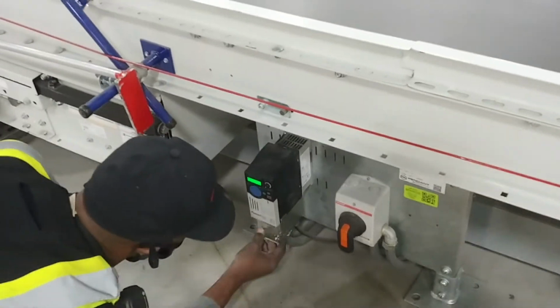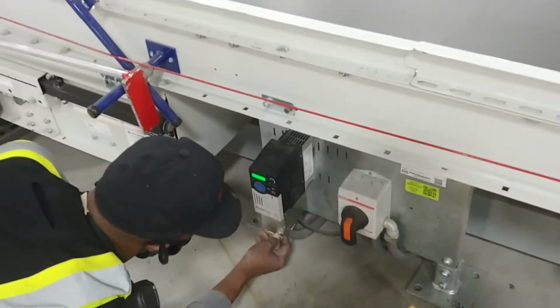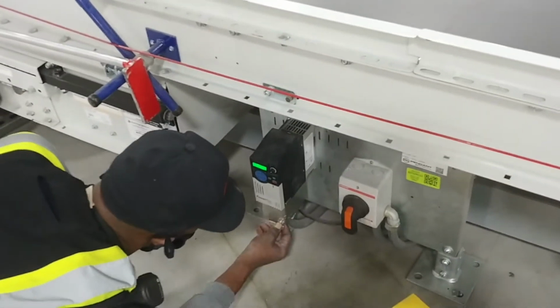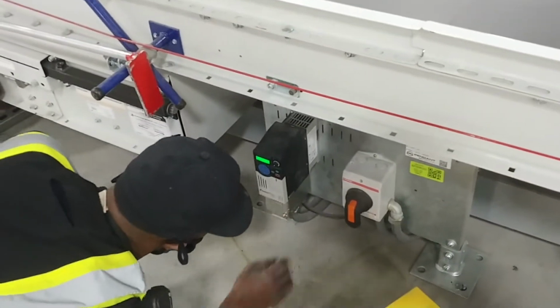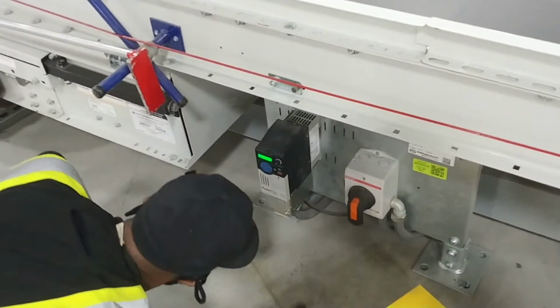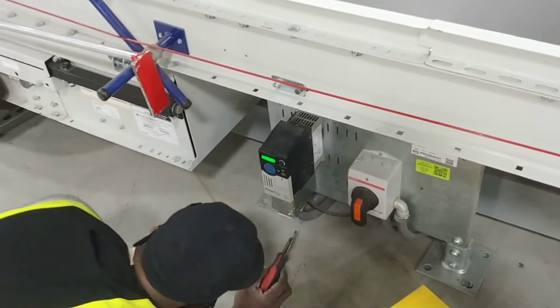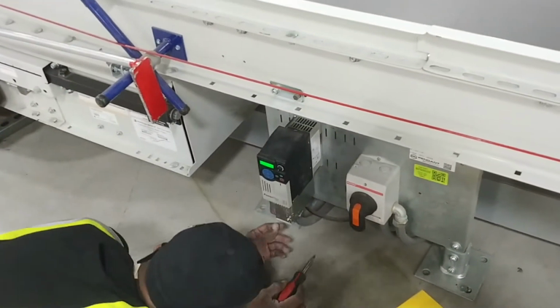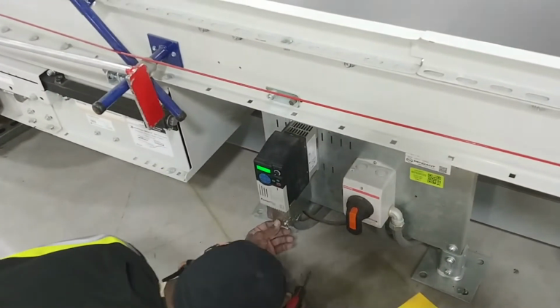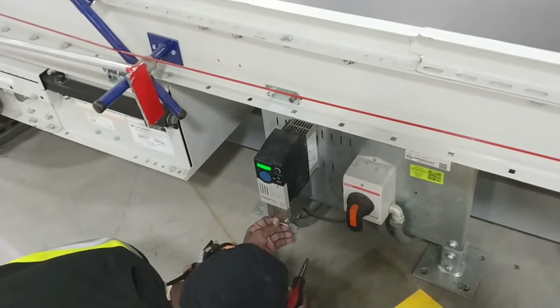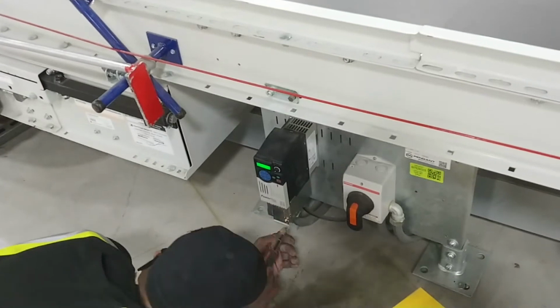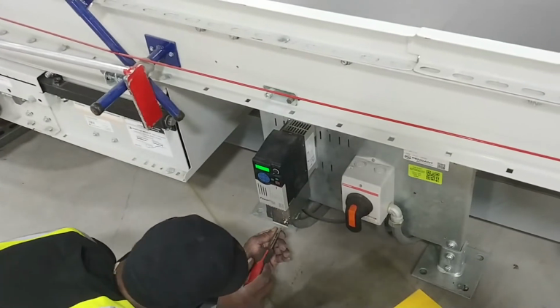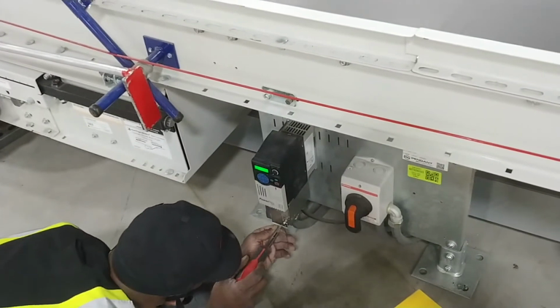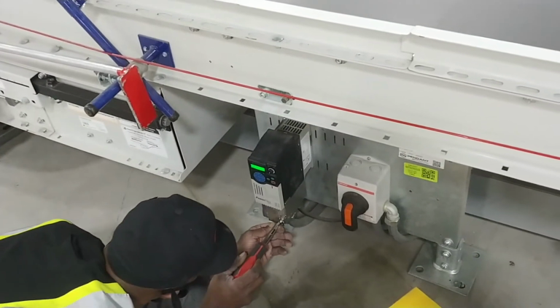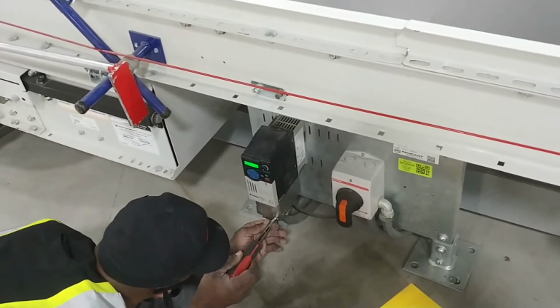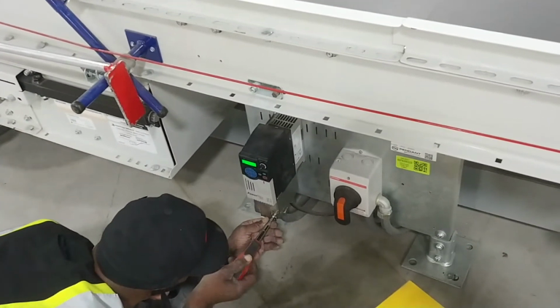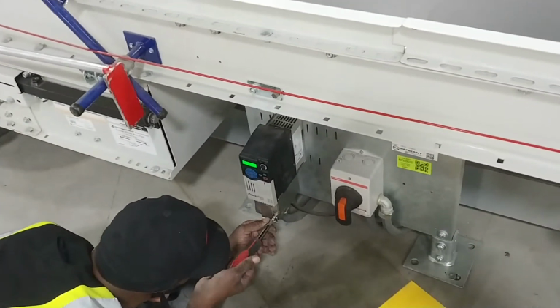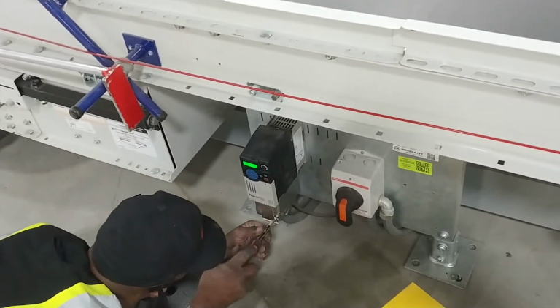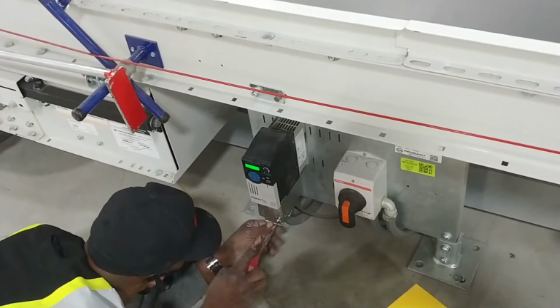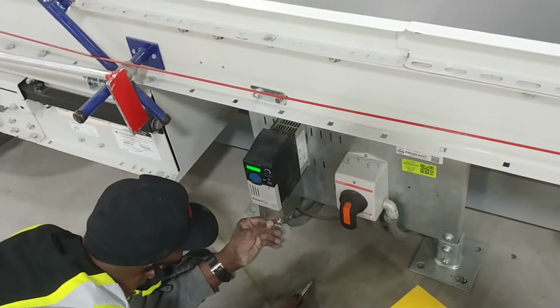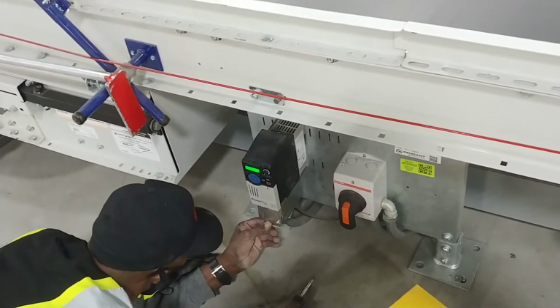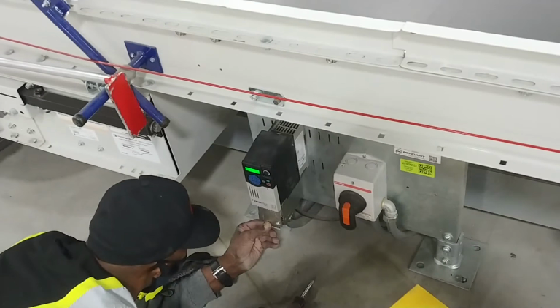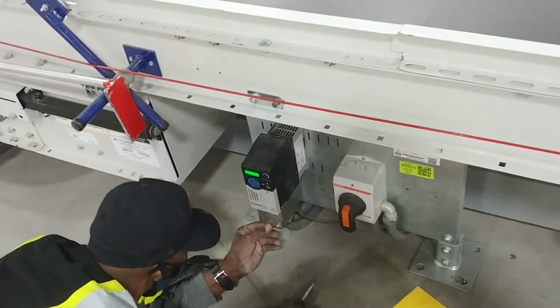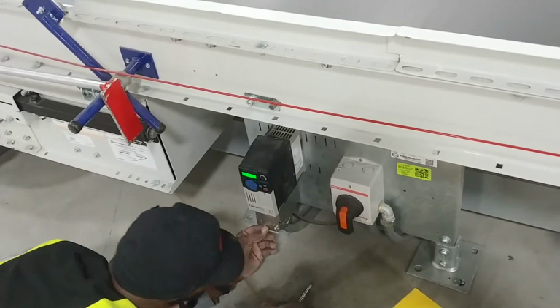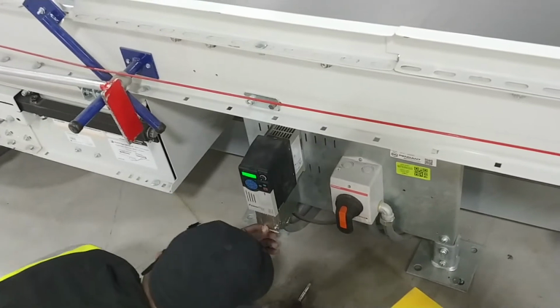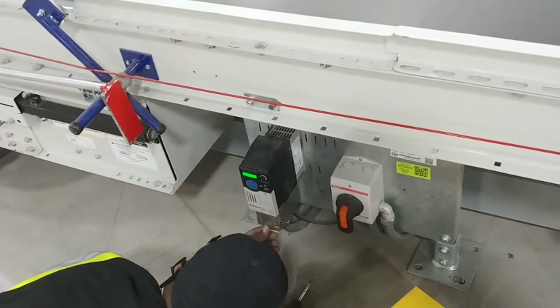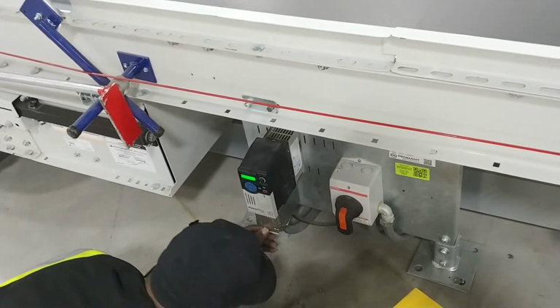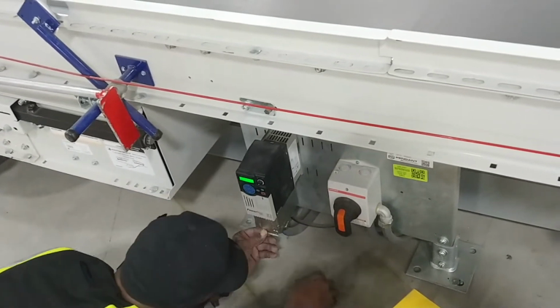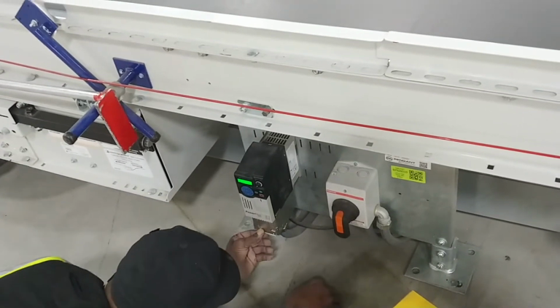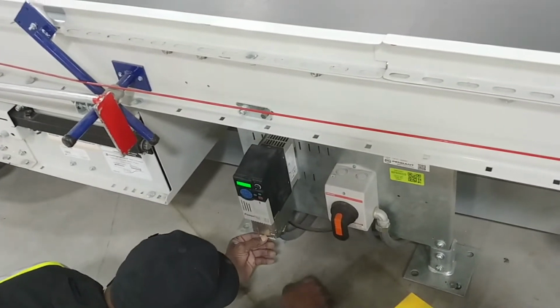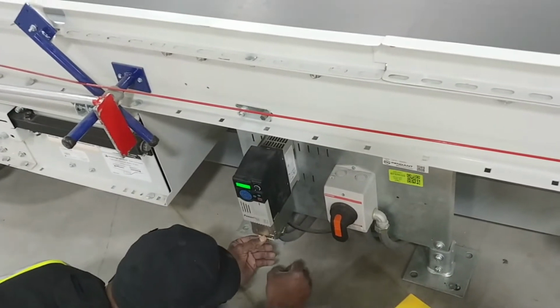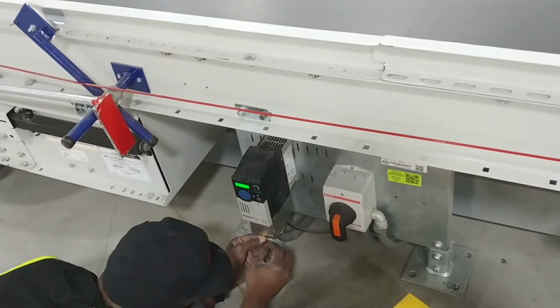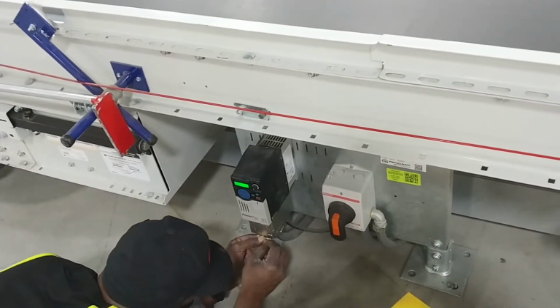We're going to jog an Allen Bradley PowerFlex 525 drive, and we're going to go through the steps on how you do that.